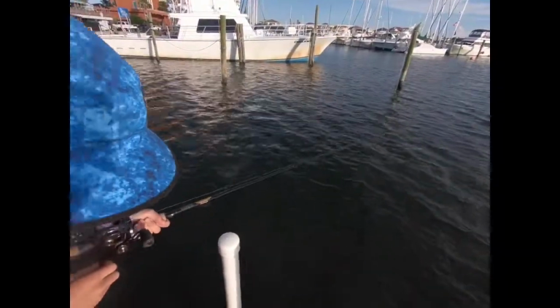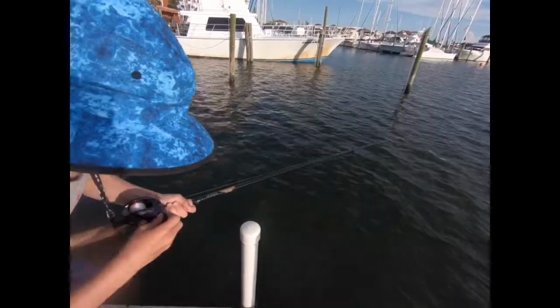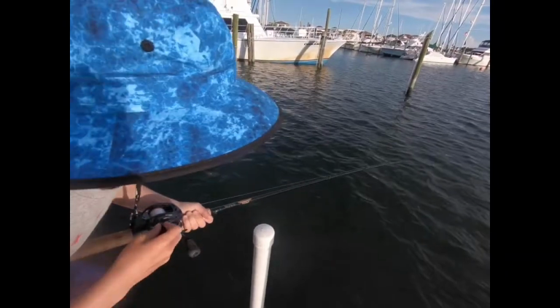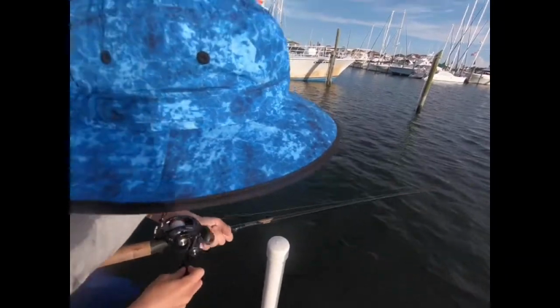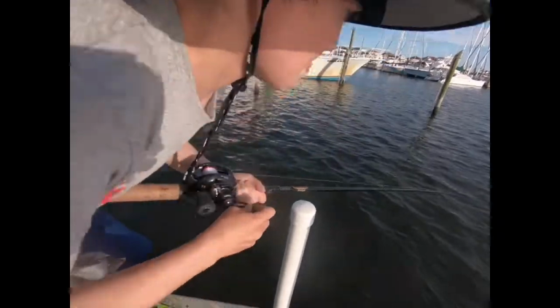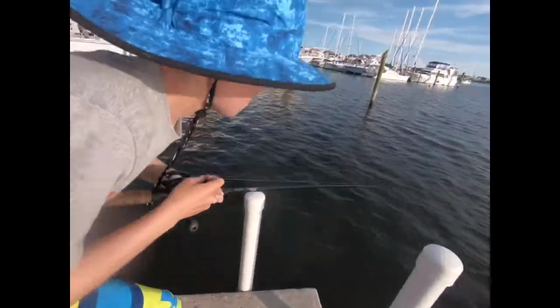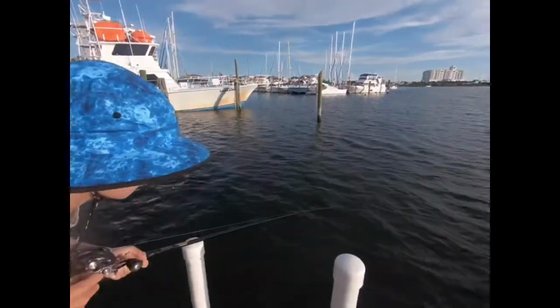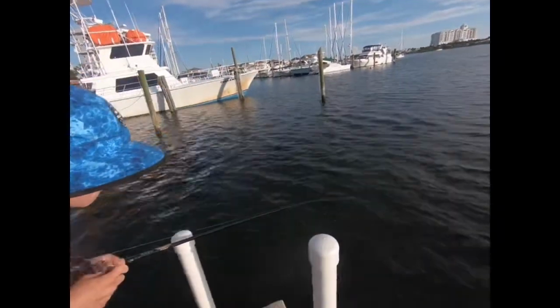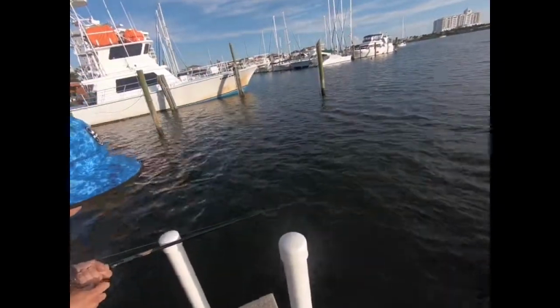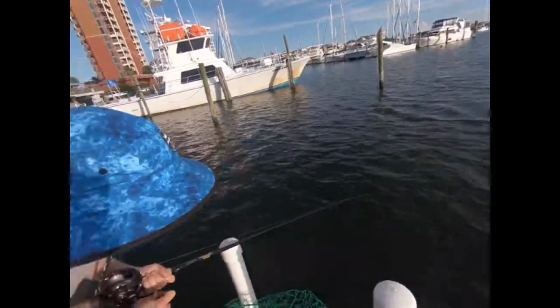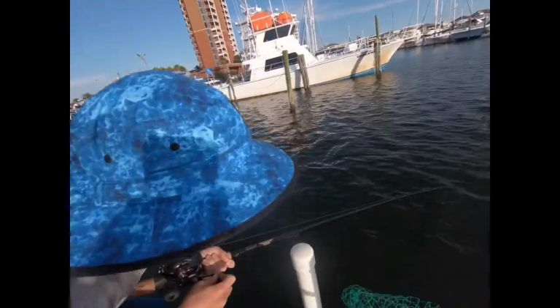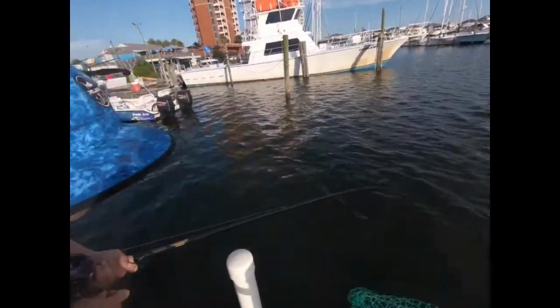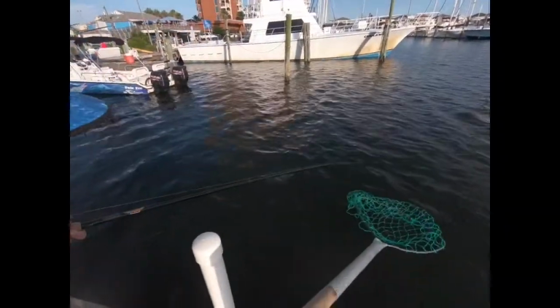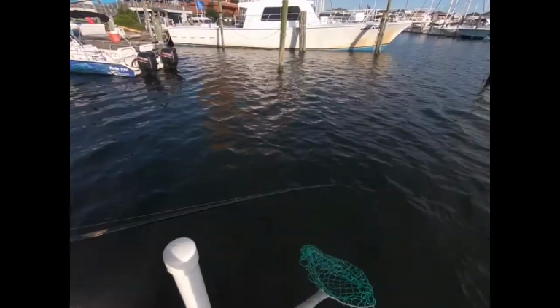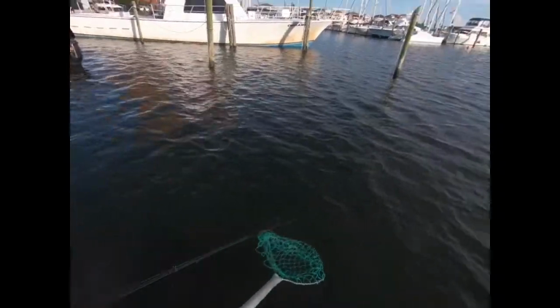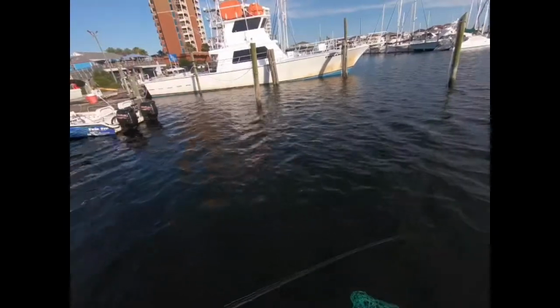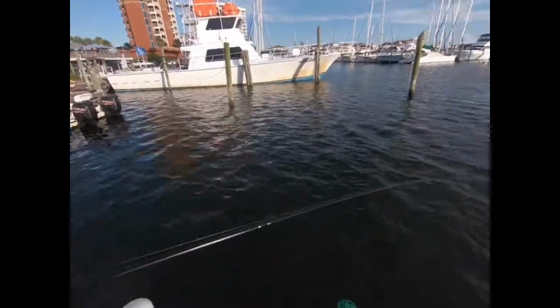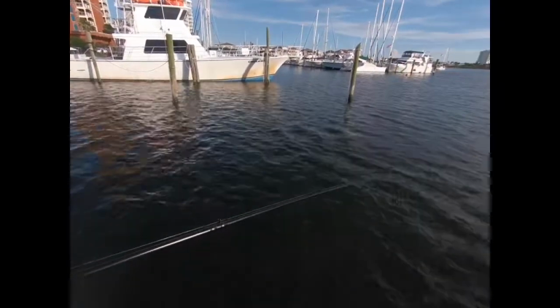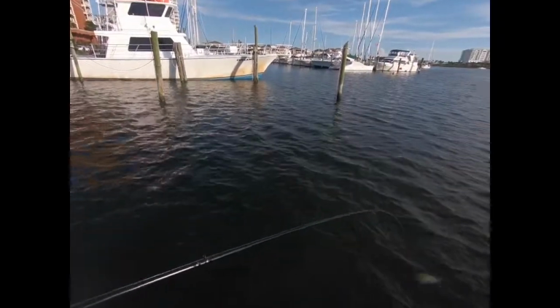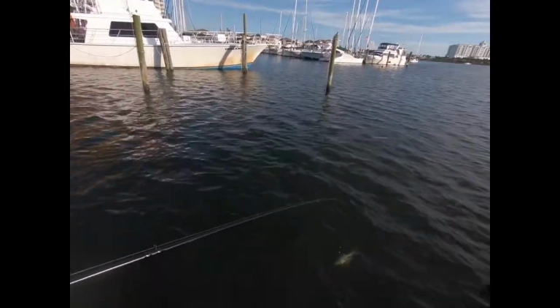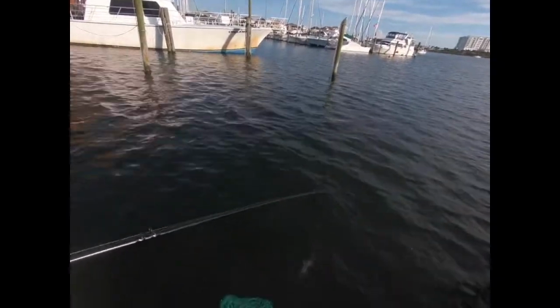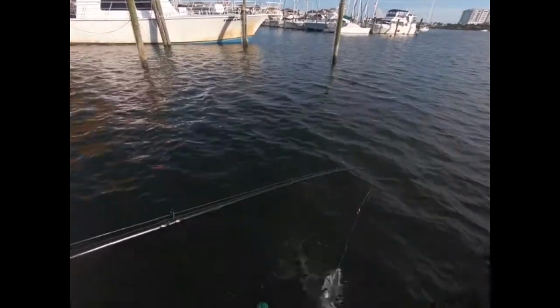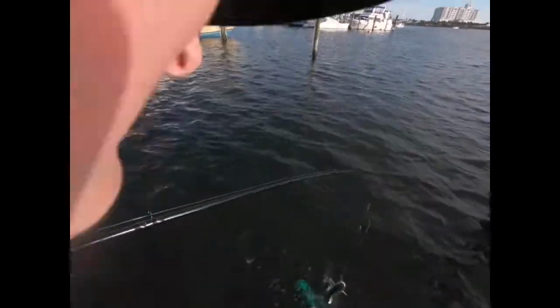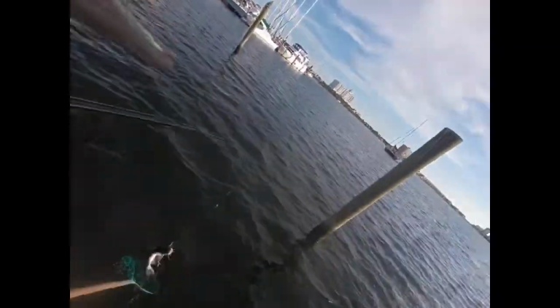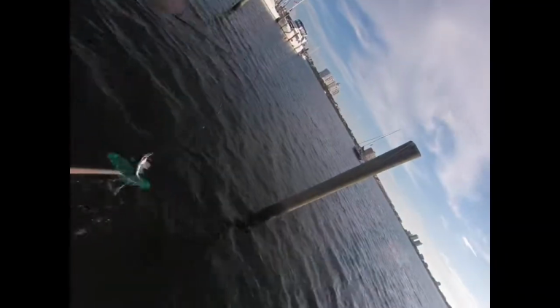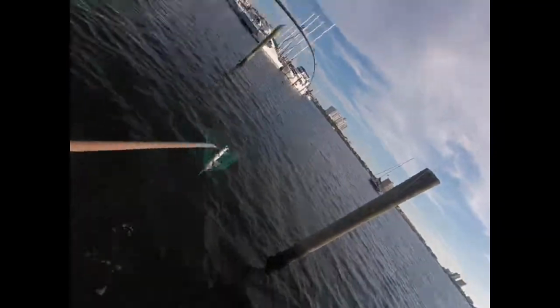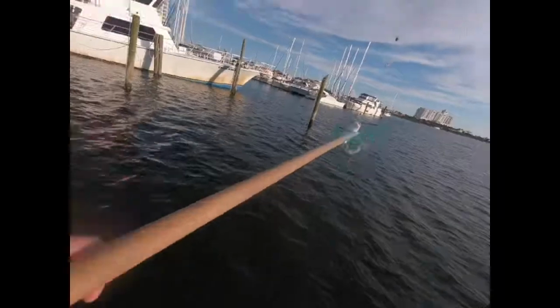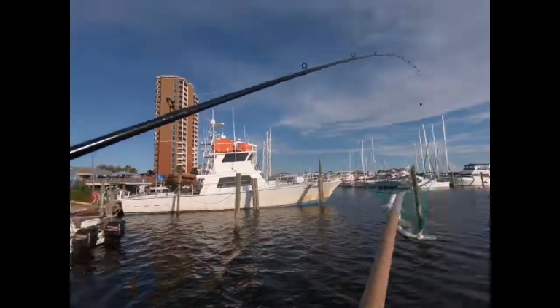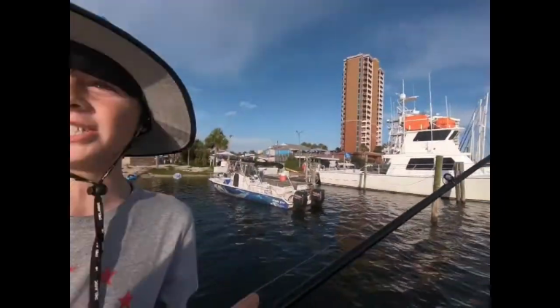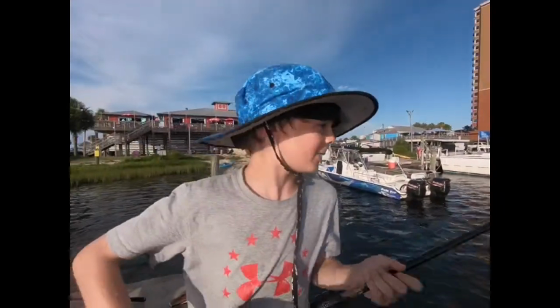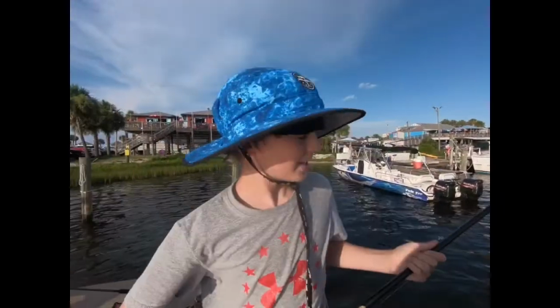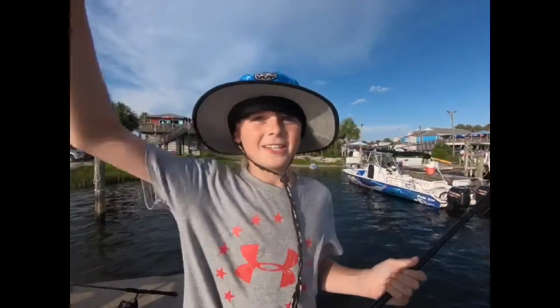We just hooked up with a really big catfish. Oh wow, this guy is big! Tip up, tip up Conlin. Yes! We're eating this guy. Oh, nice fish Conlin.